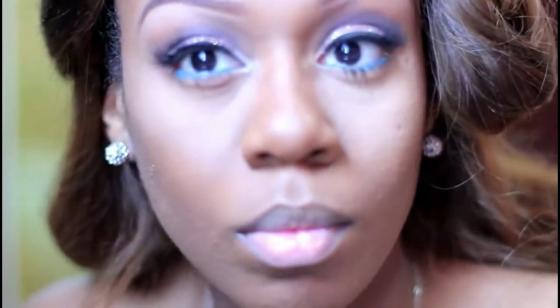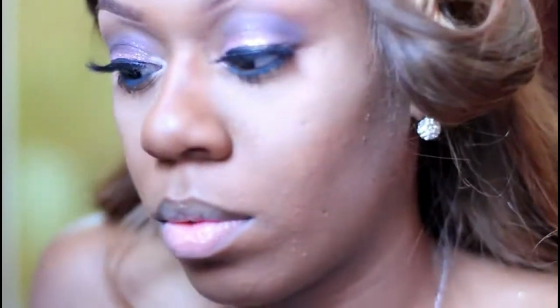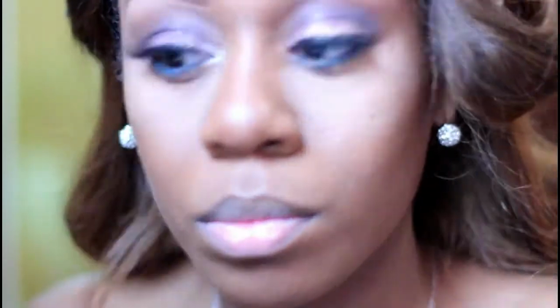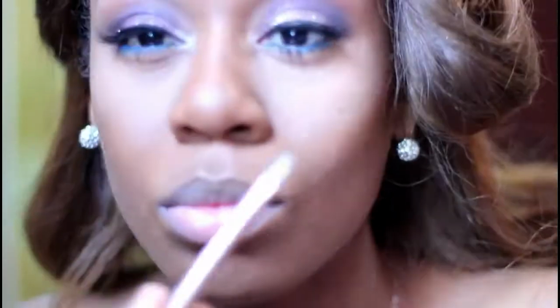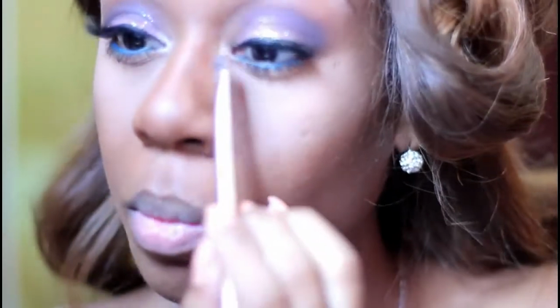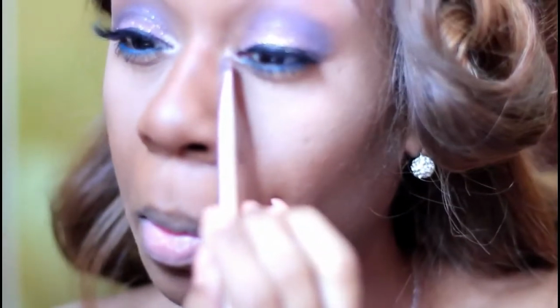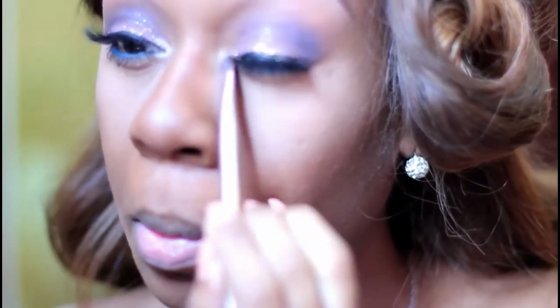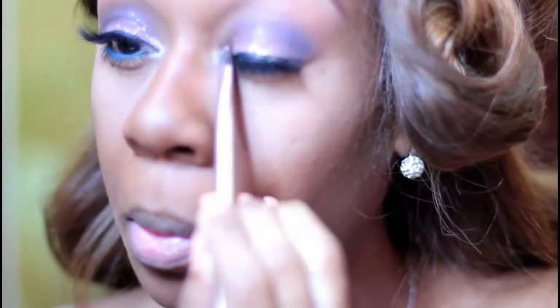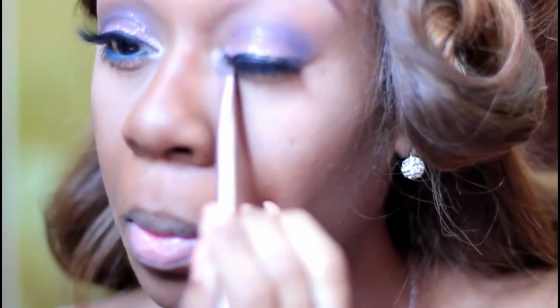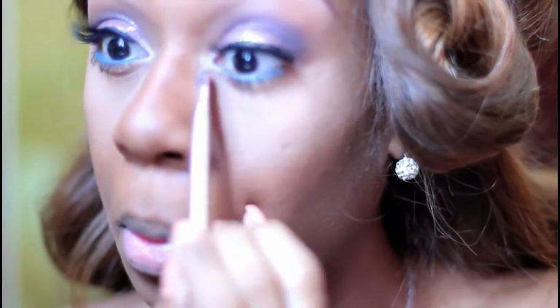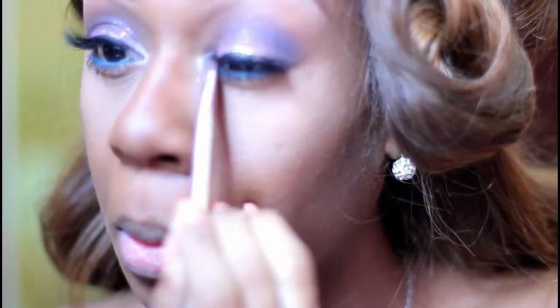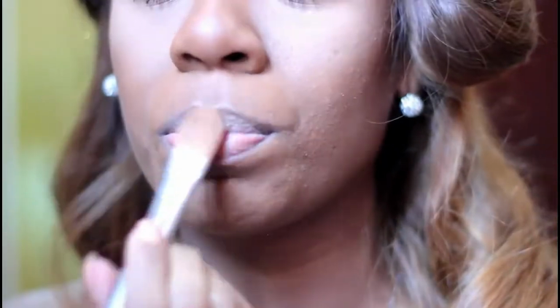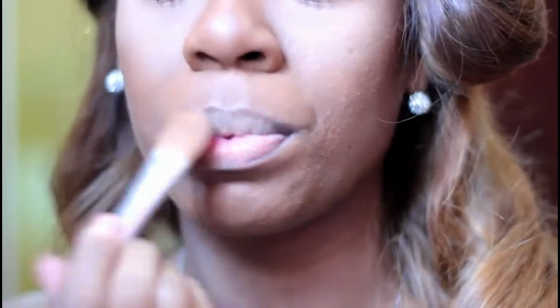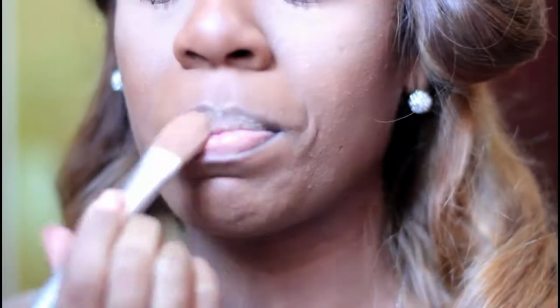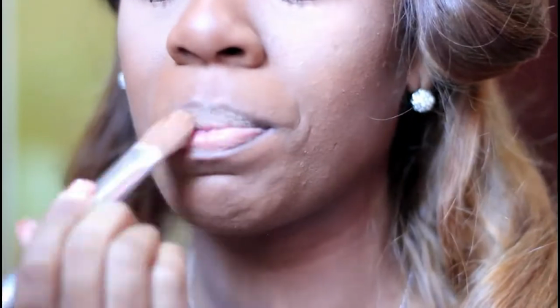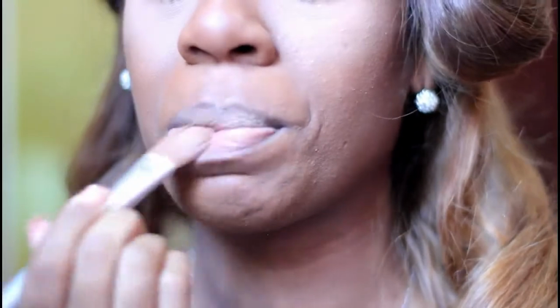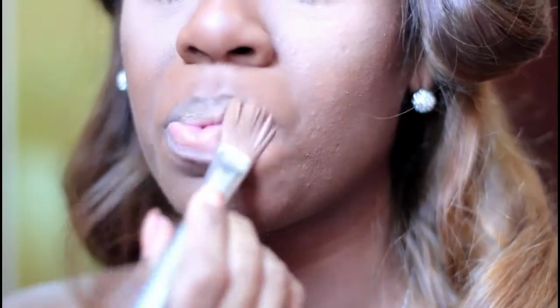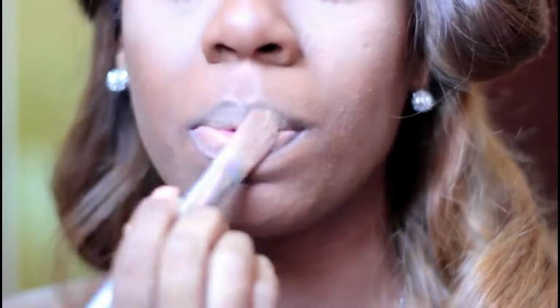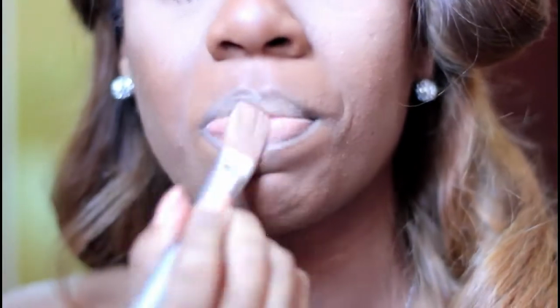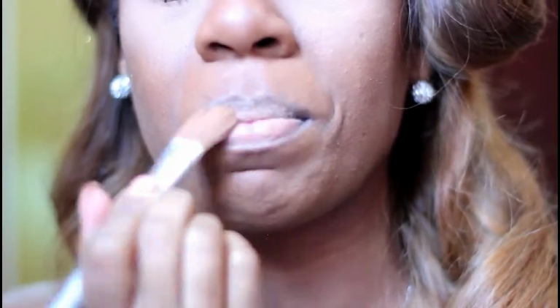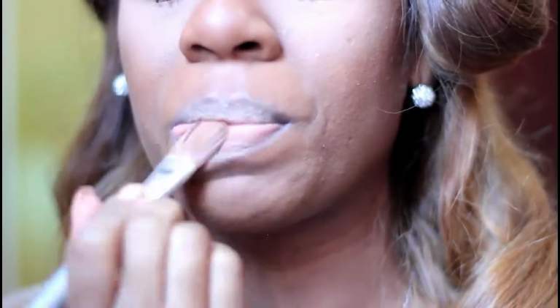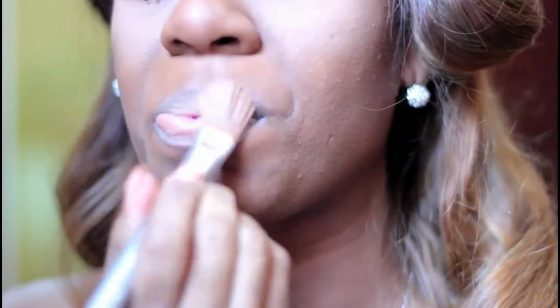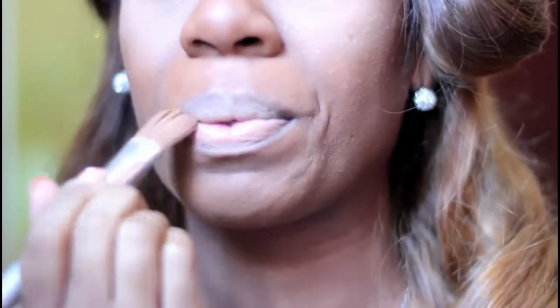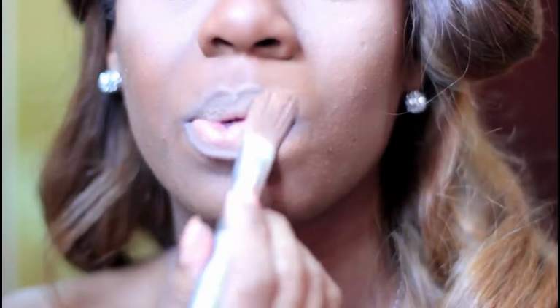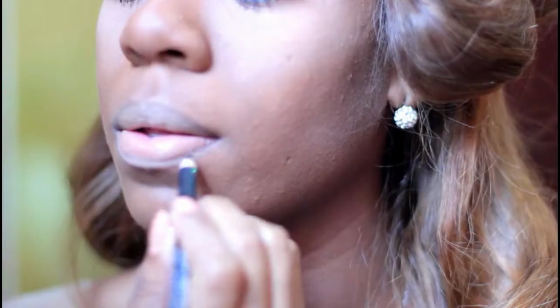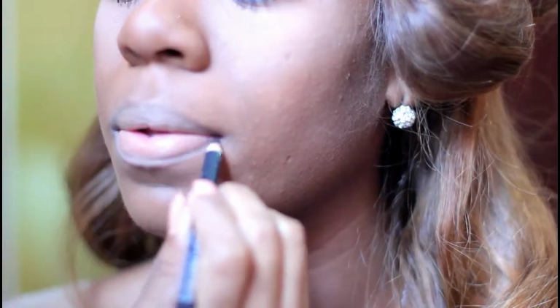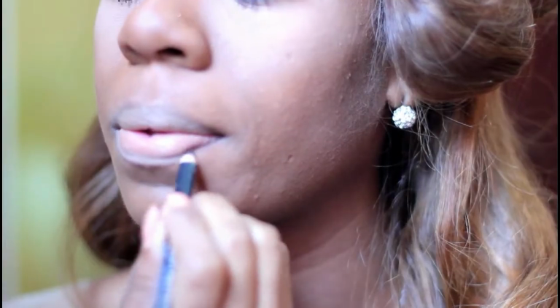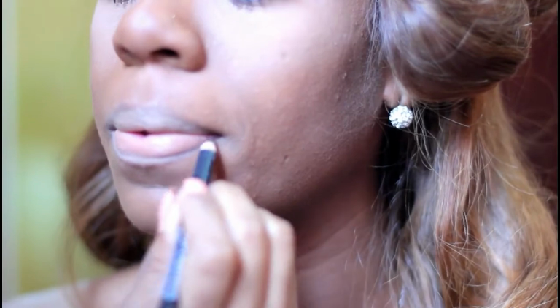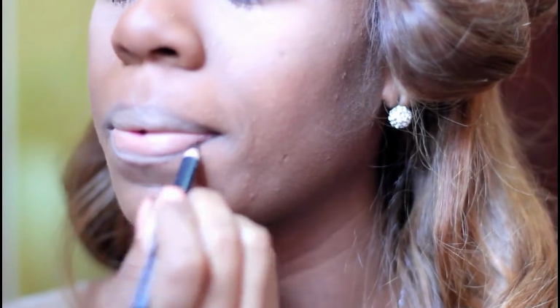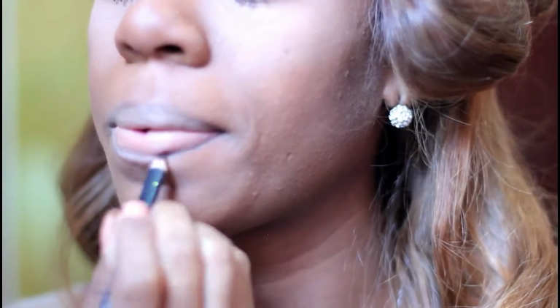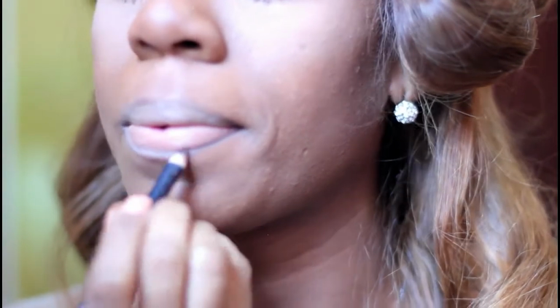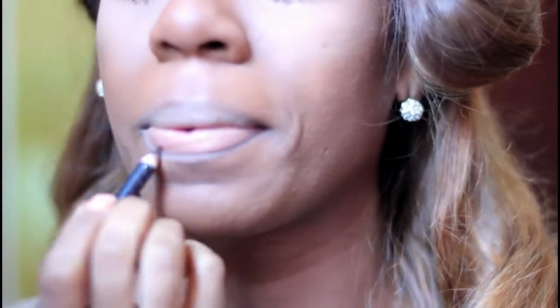I added a little bit of glitter as well — kind of felt like something was missing. Now I'm going to apply some concealer all over my lips and do a soft pink lip, as you saw at the beginning of the video.